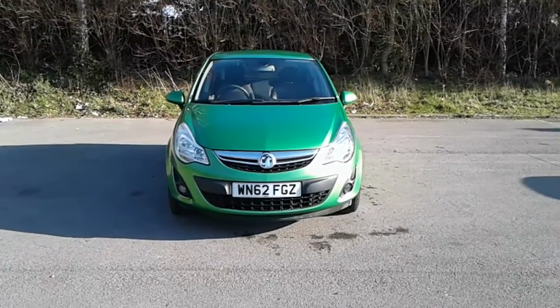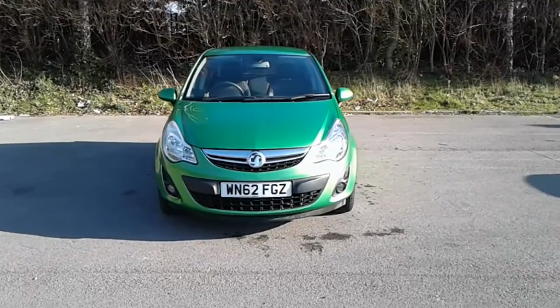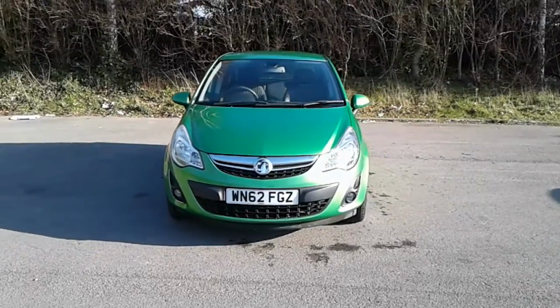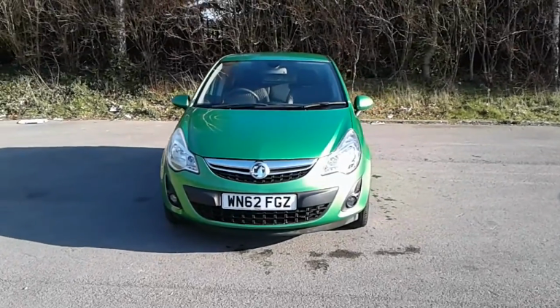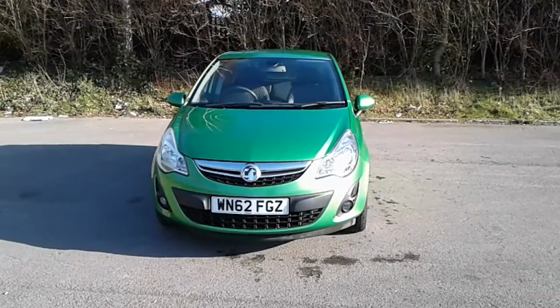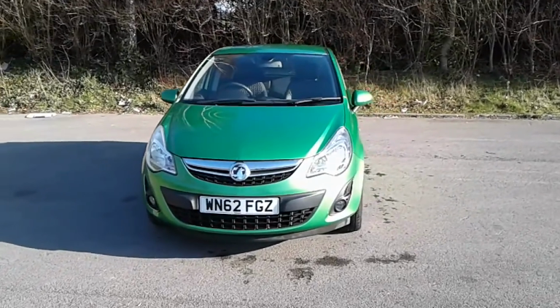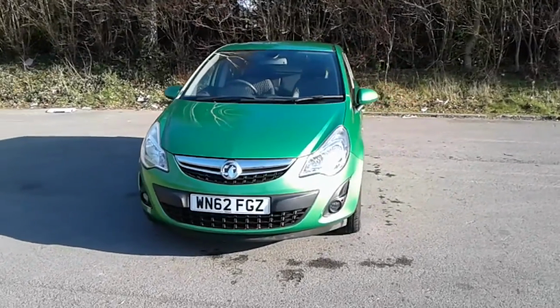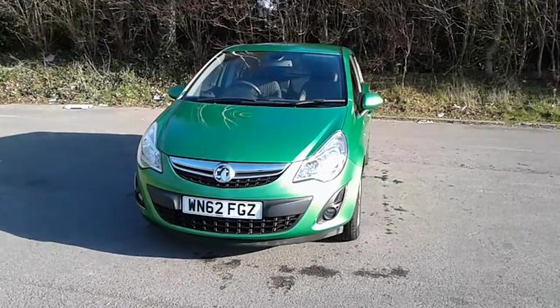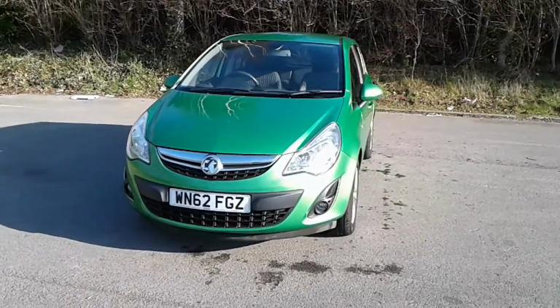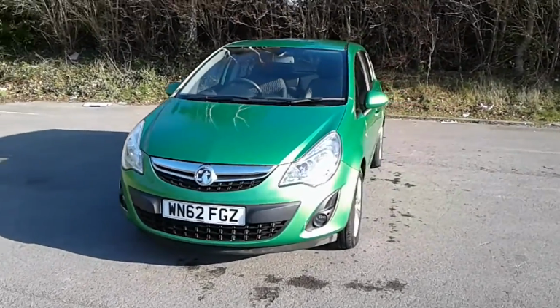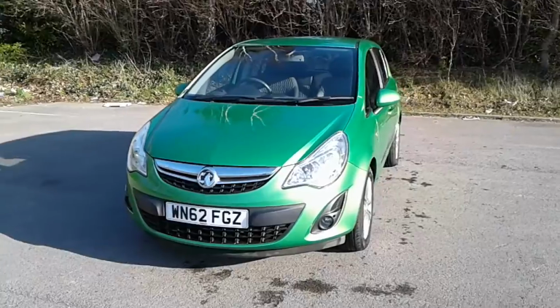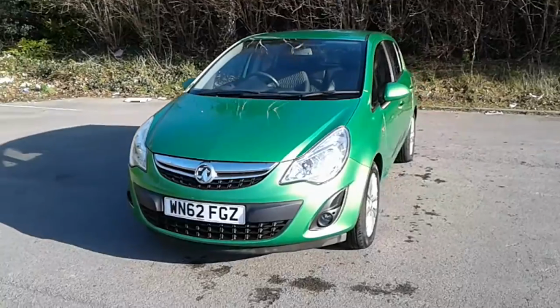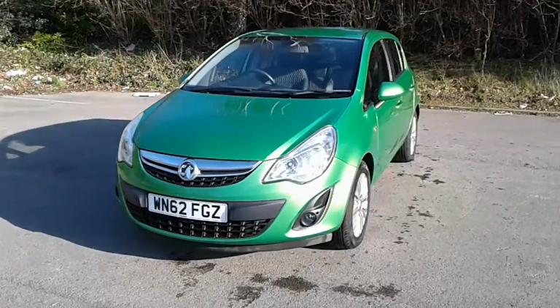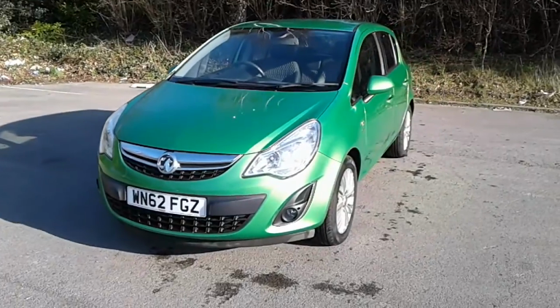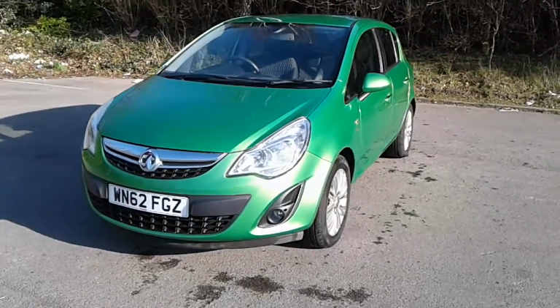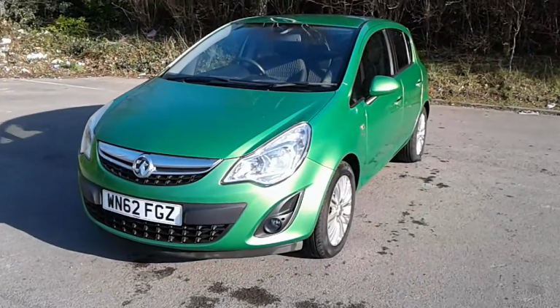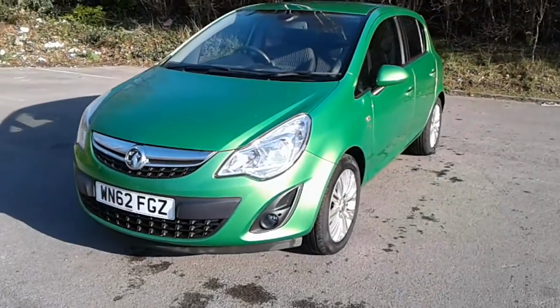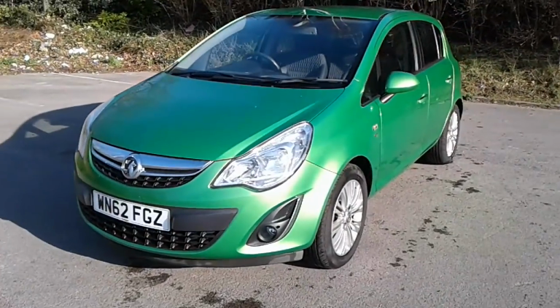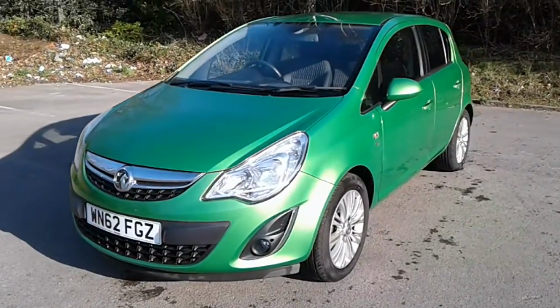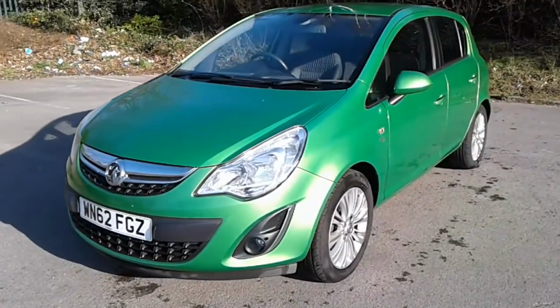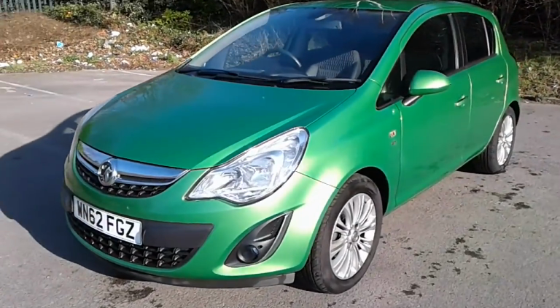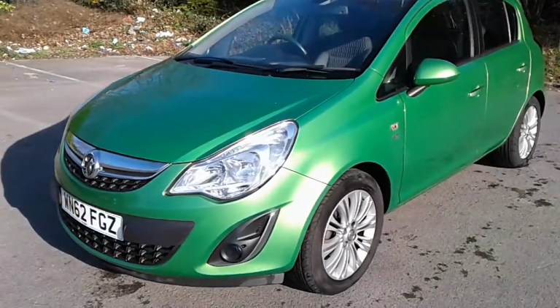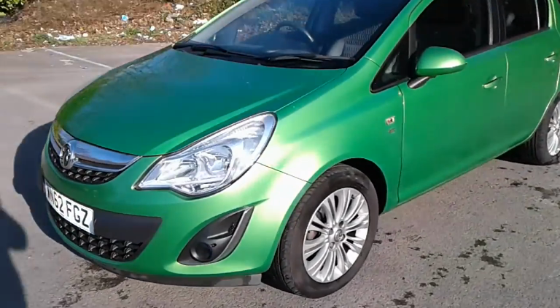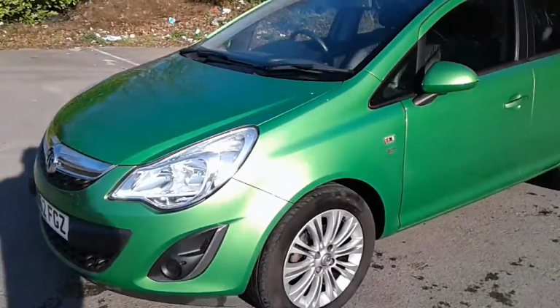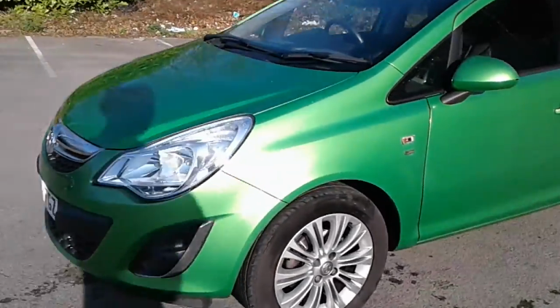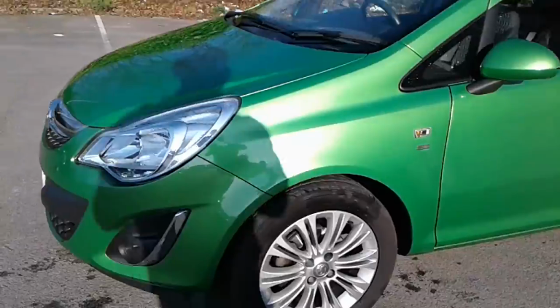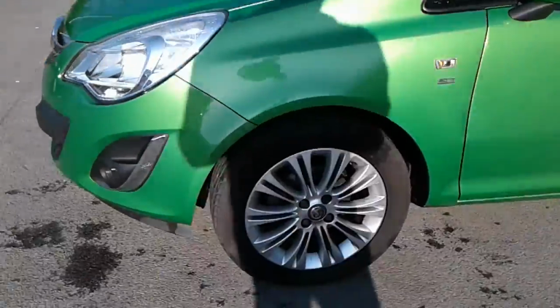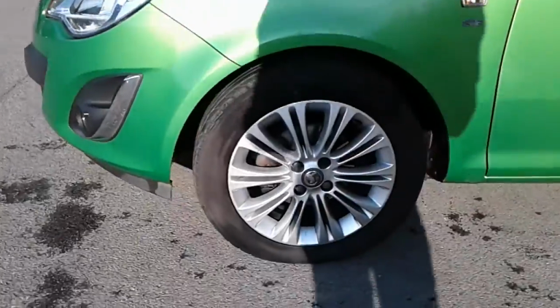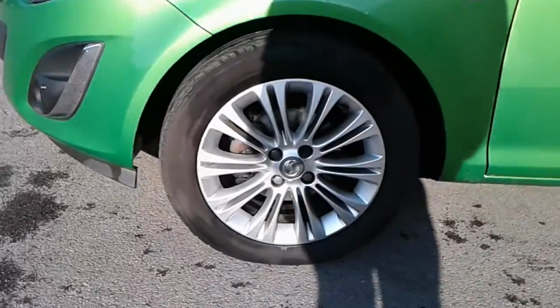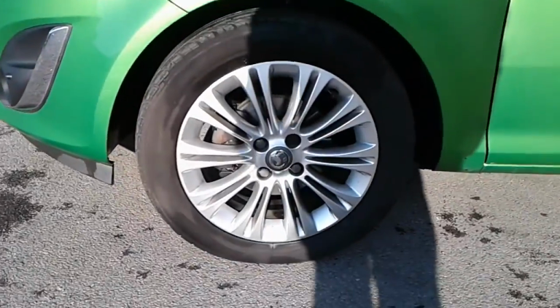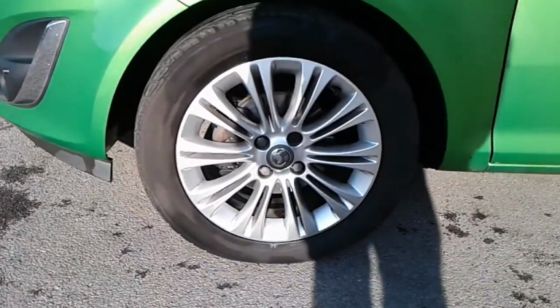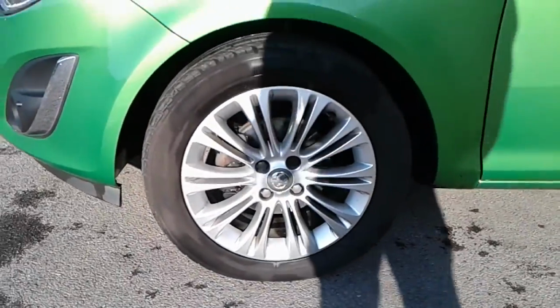Welcome to Pentagon Vauxhall at Lincoln Tritton Road. Here we have a 62 plate Vauxhall Corsa. It does come fitted with front fog lamps and 16 inch alloy wheels.